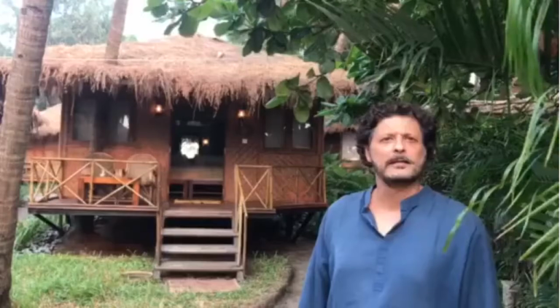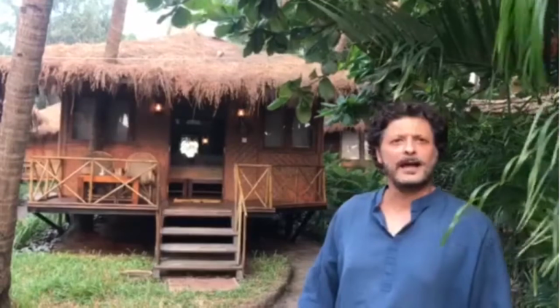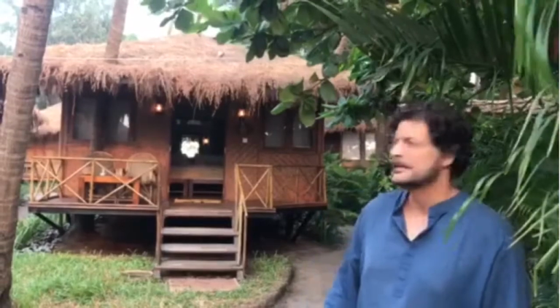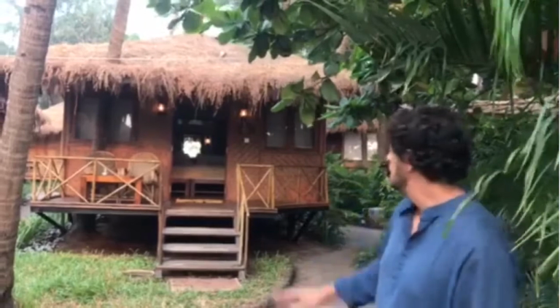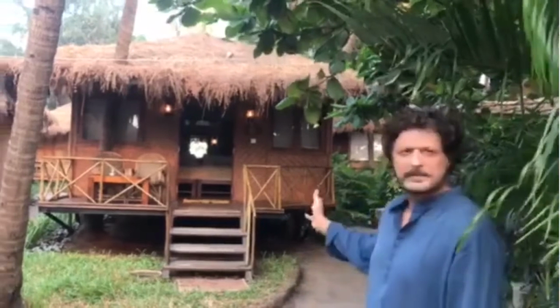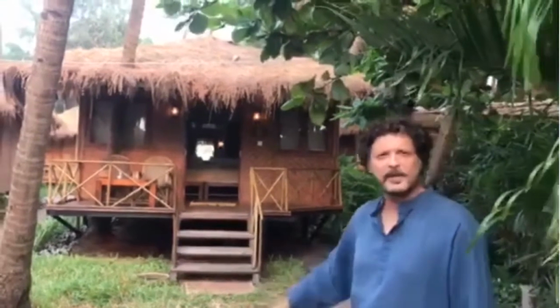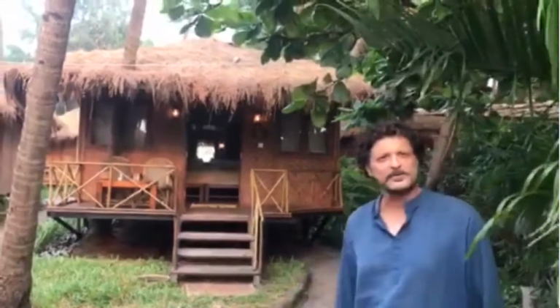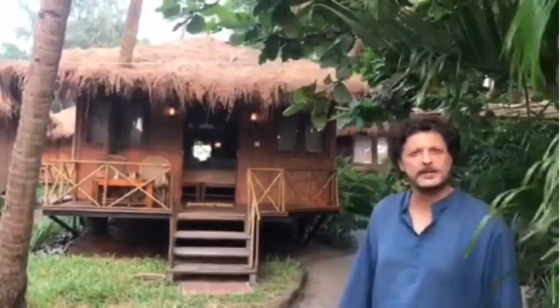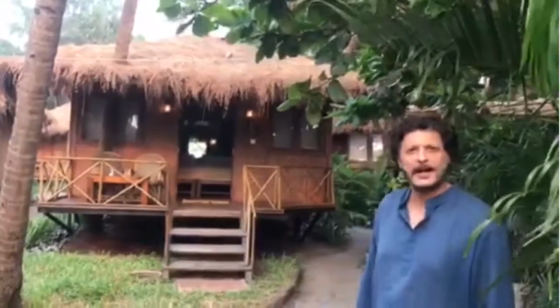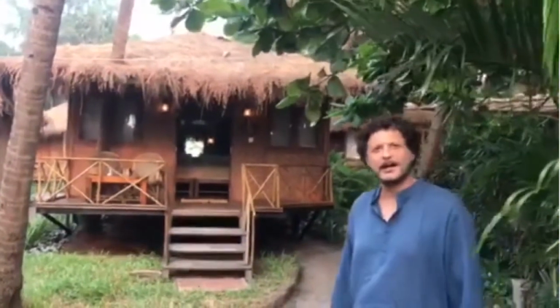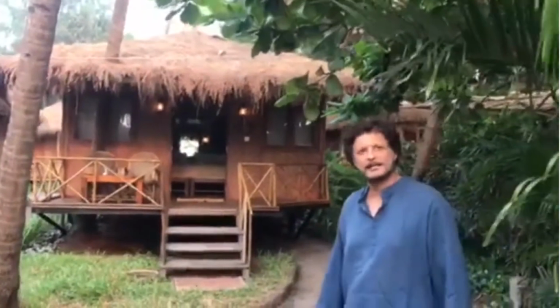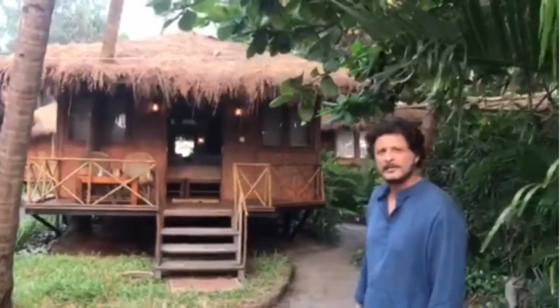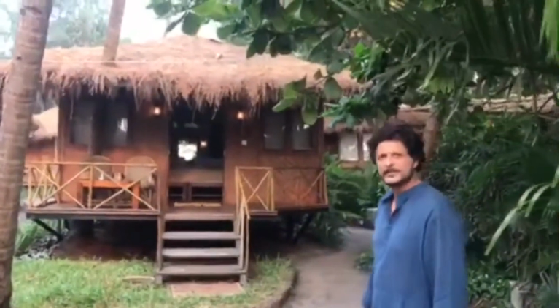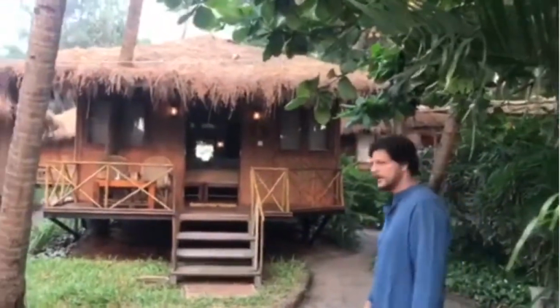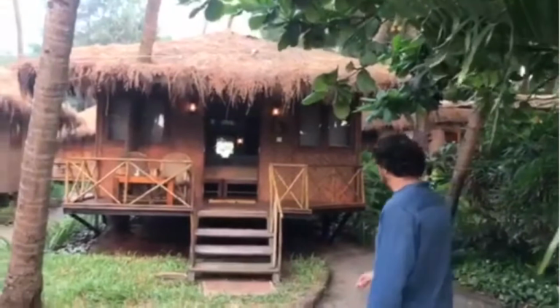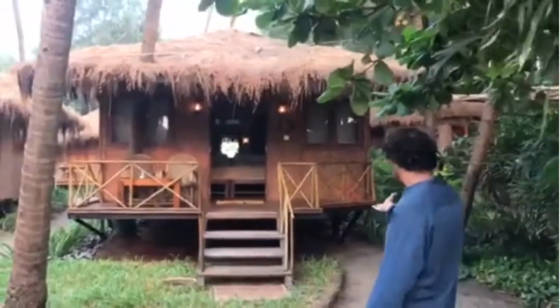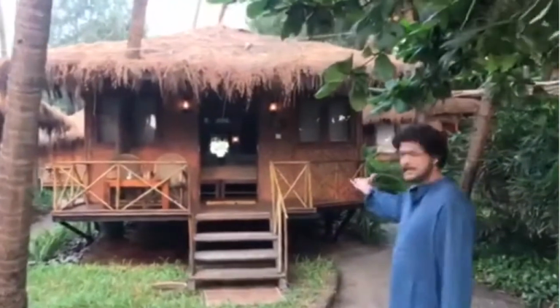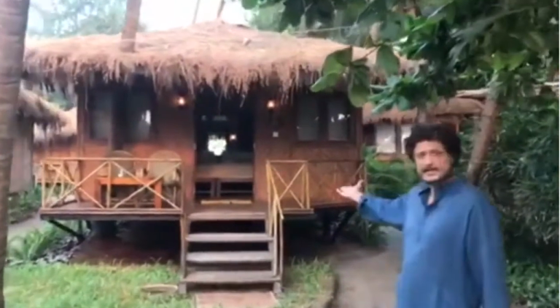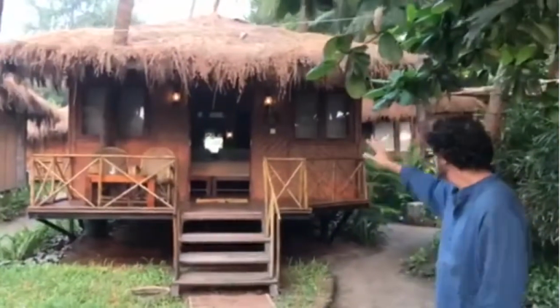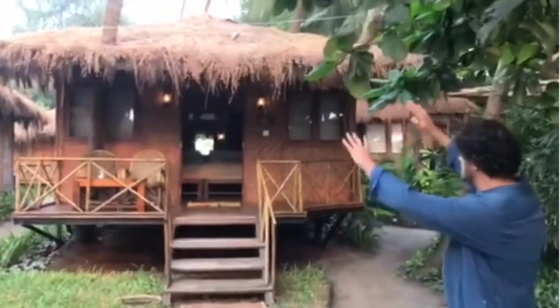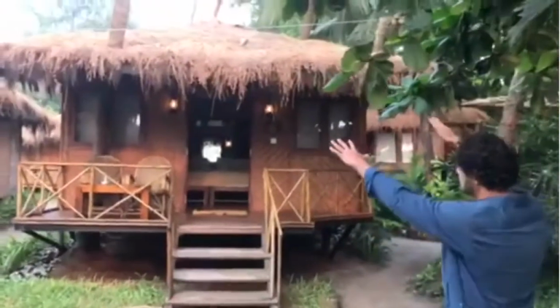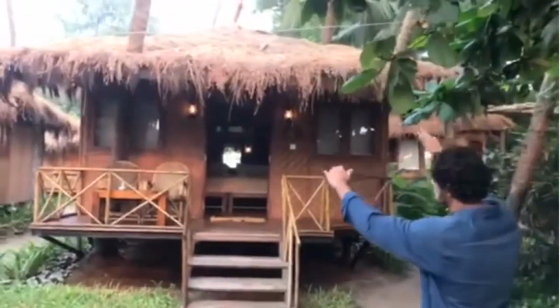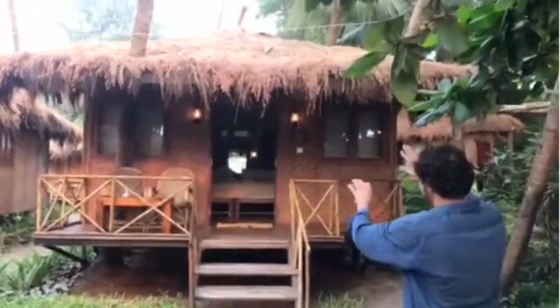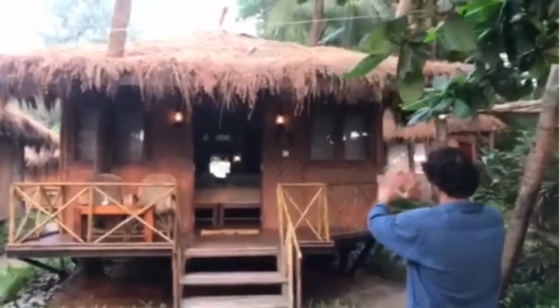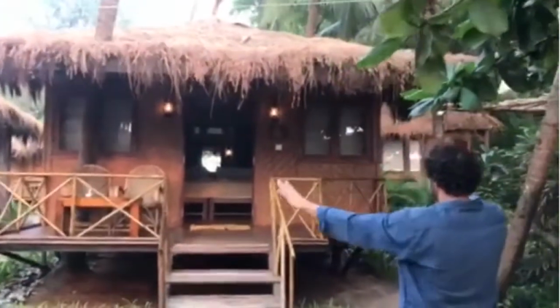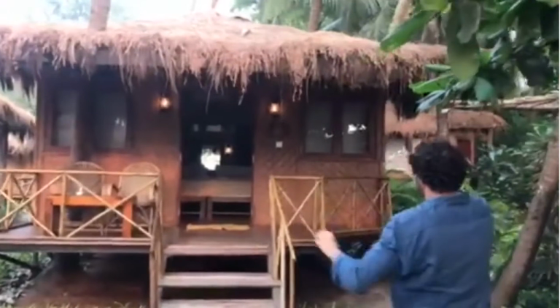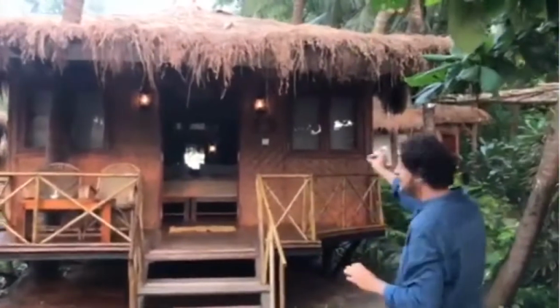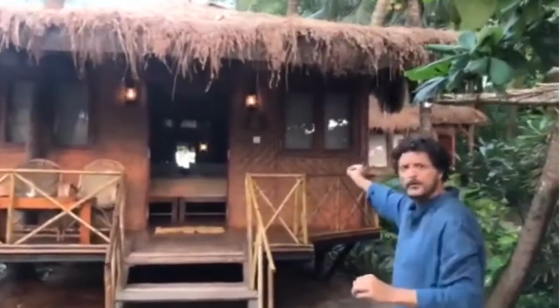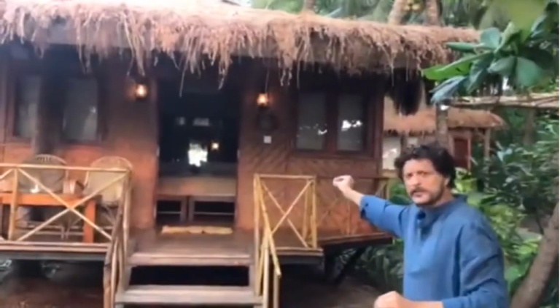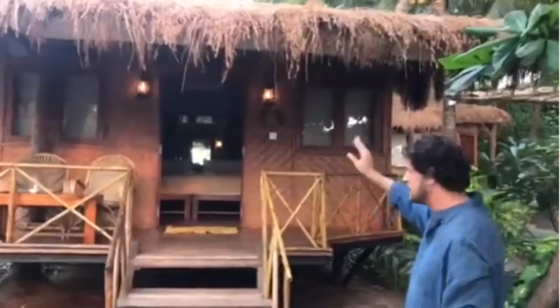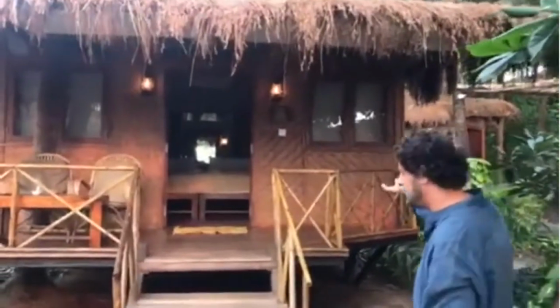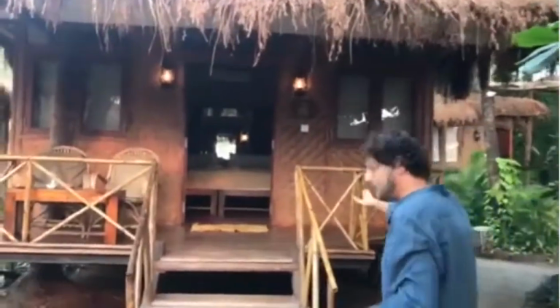Hi guys! Look at this lovely cottage at Anahata. Let me tell you something about it. It's stilted, it's got a nice thatched roof, and it's got a very local flavour to it with a clean mat.